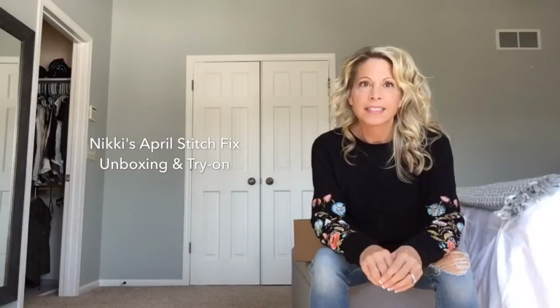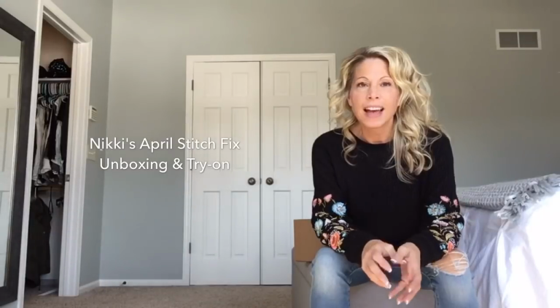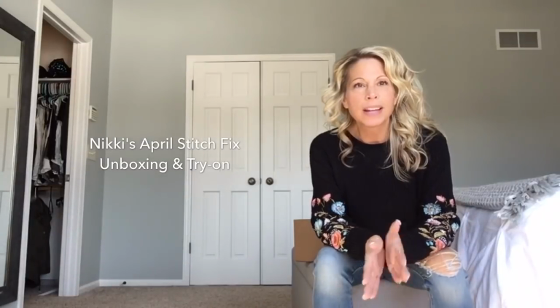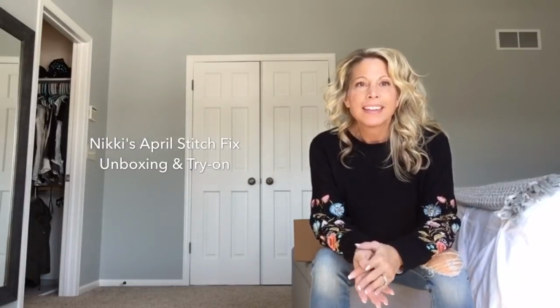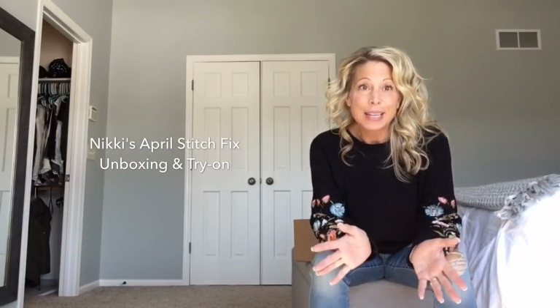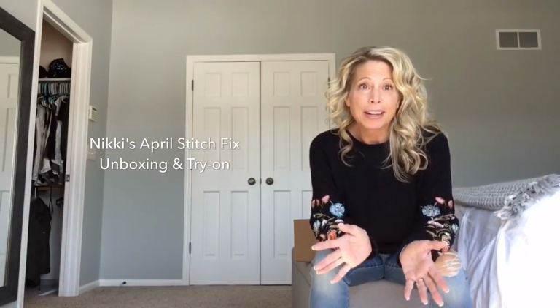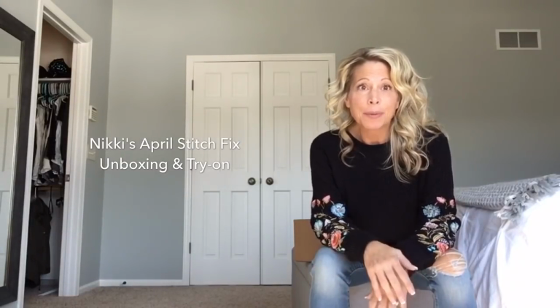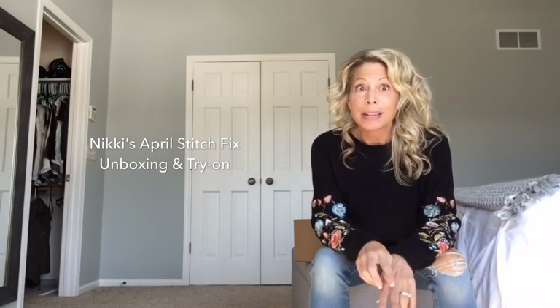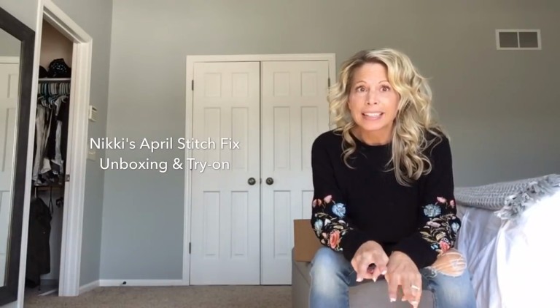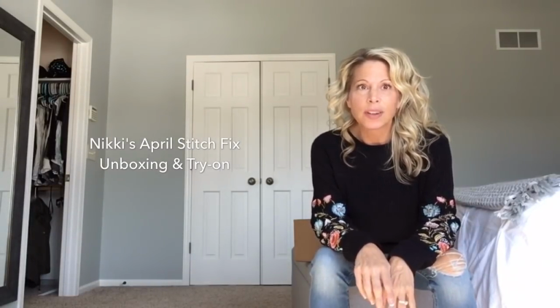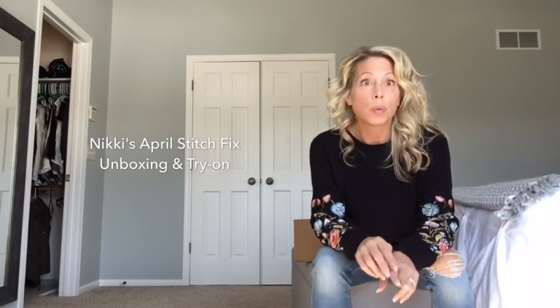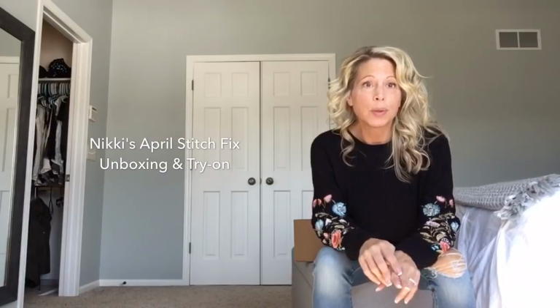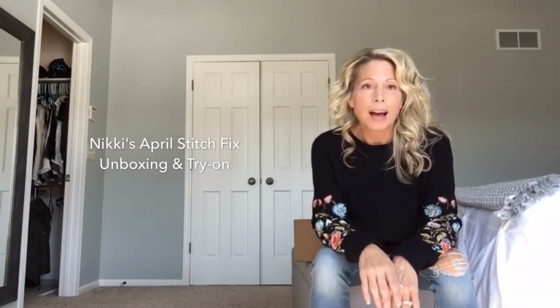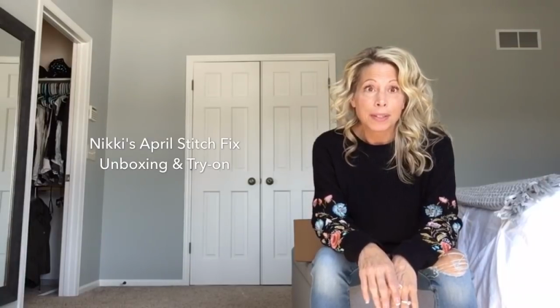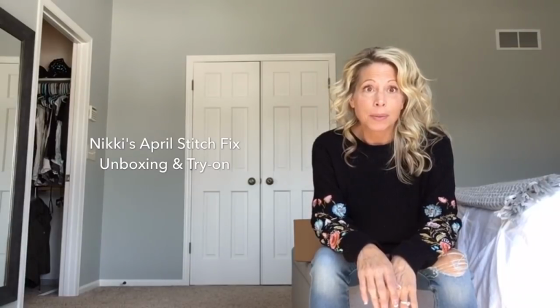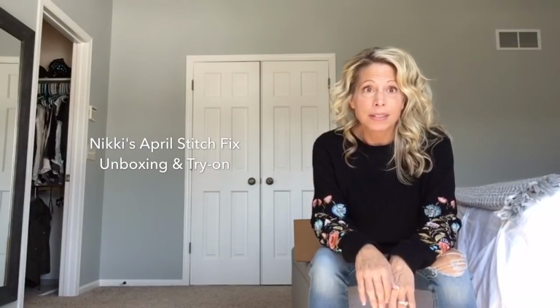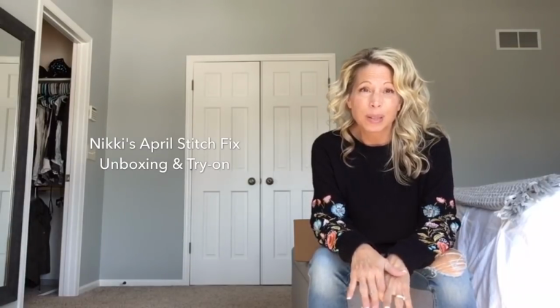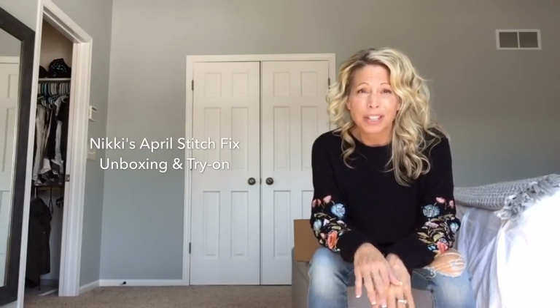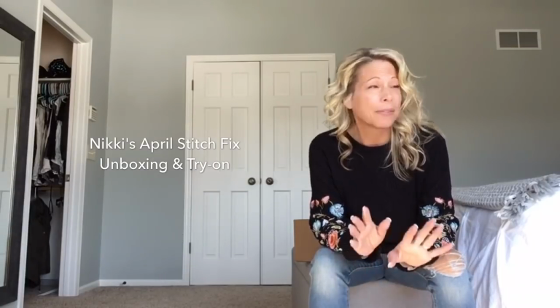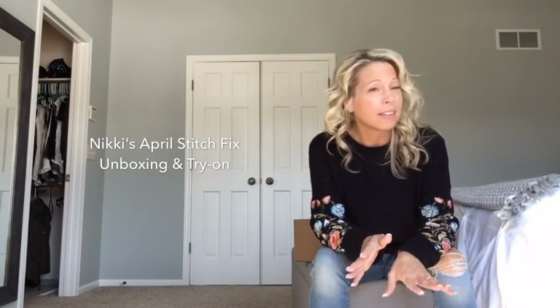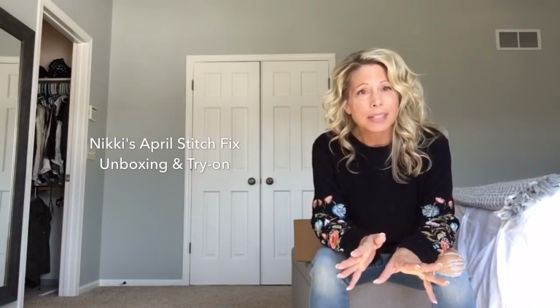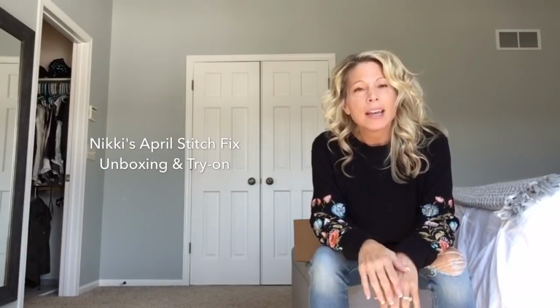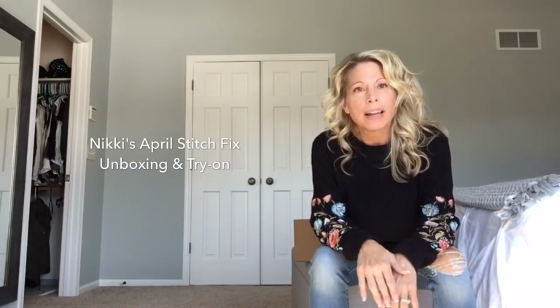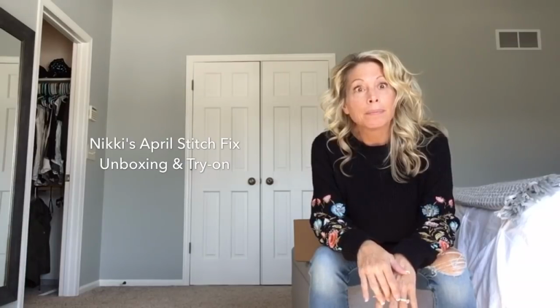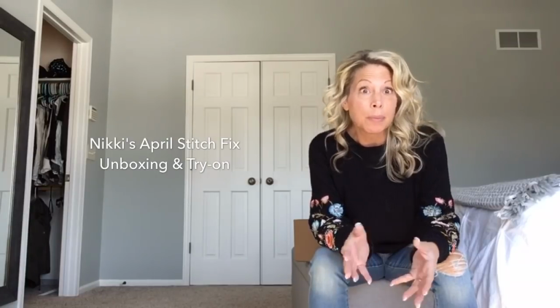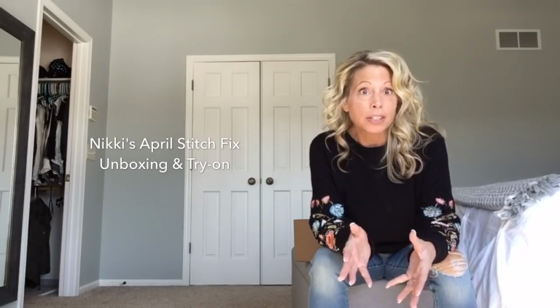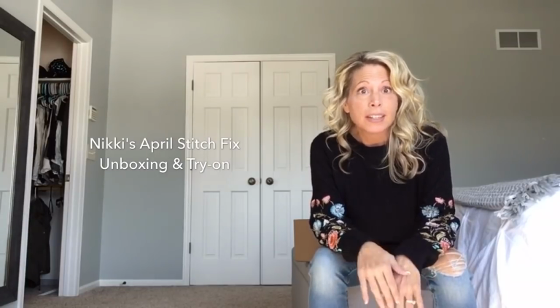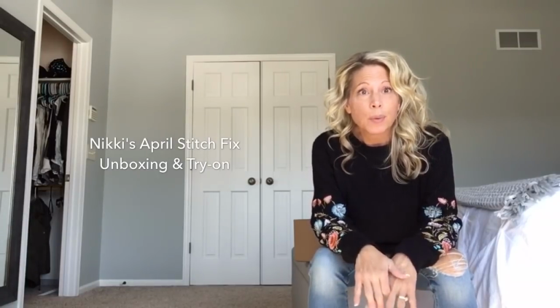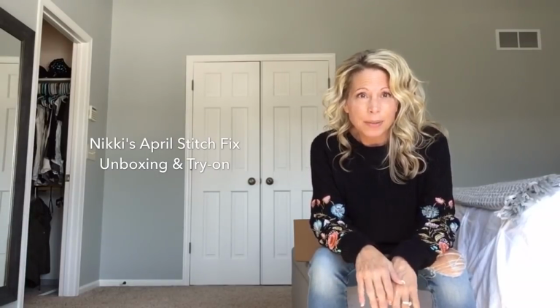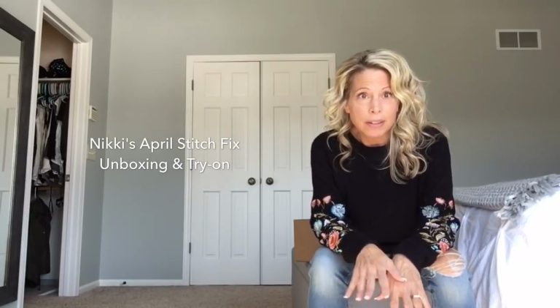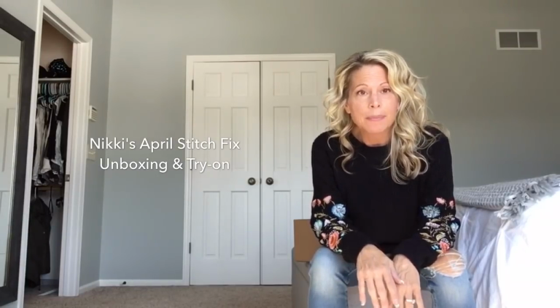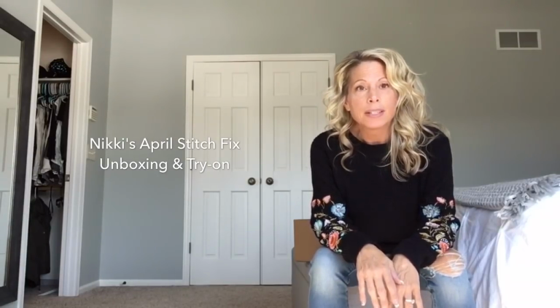Hi everyone, this is Miki Miller. I am going to do my second Stitch Fix review. My first one was pretty much an epic fail, I would say. But some people watched it. We're going to see if we can do better this time.